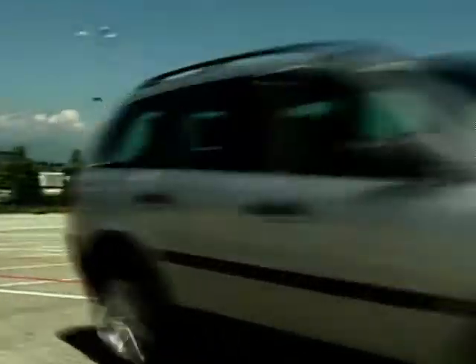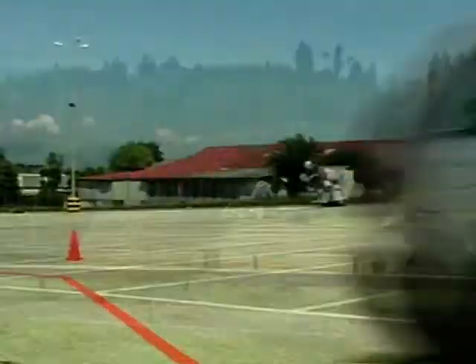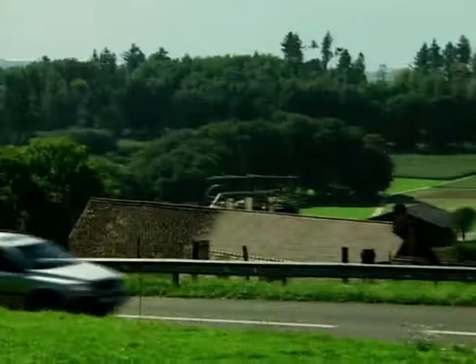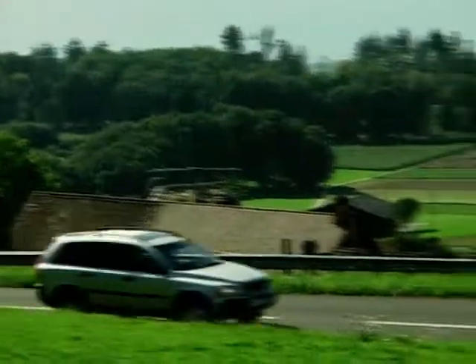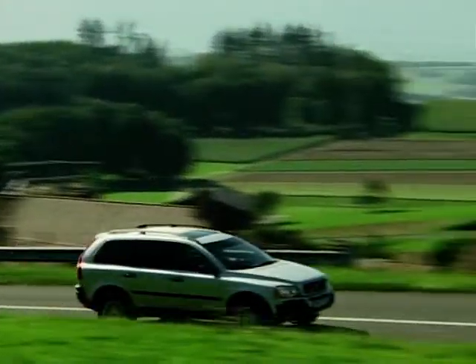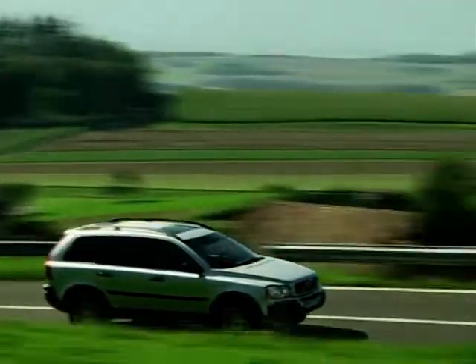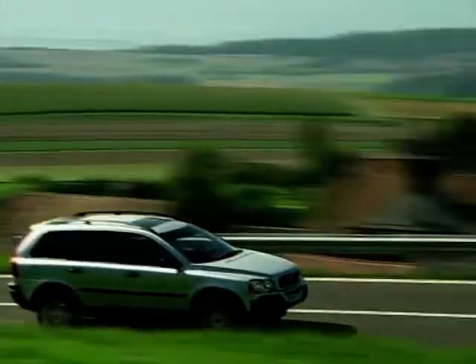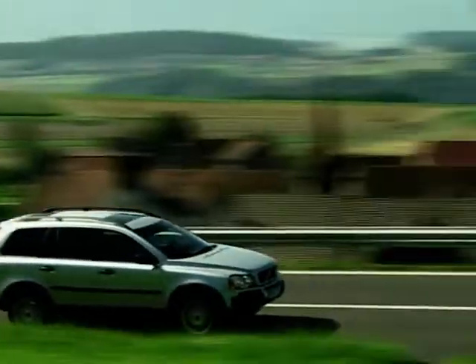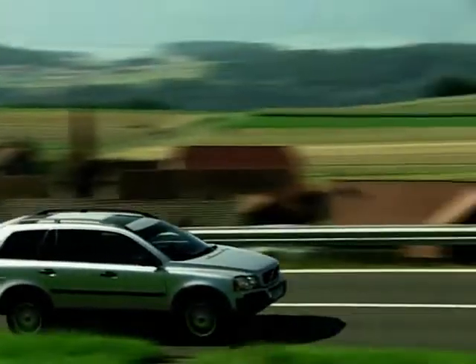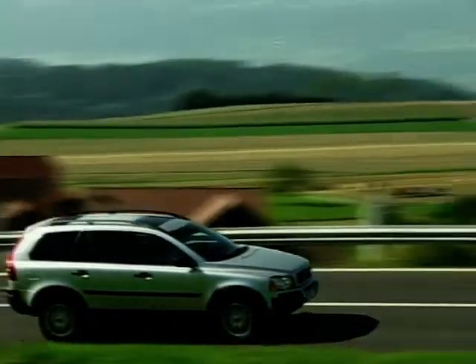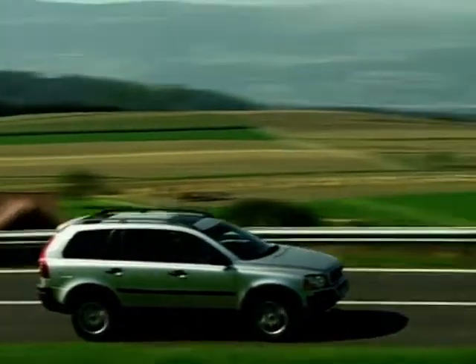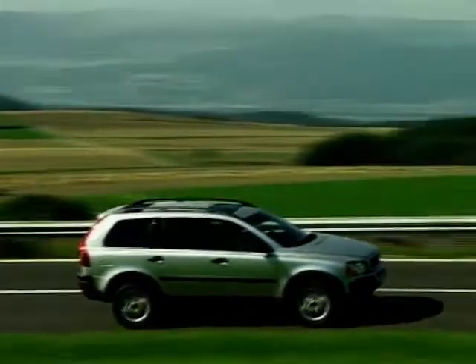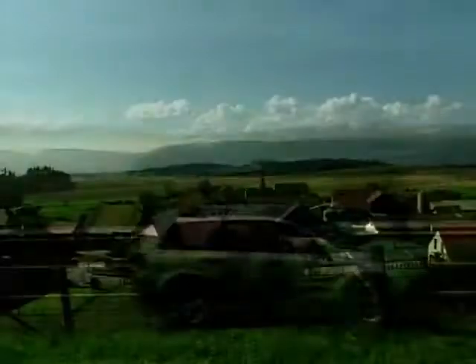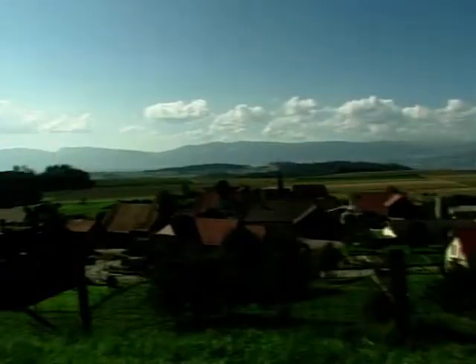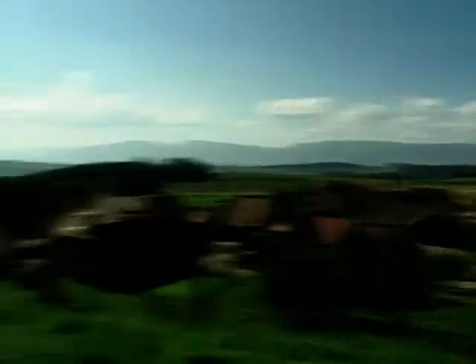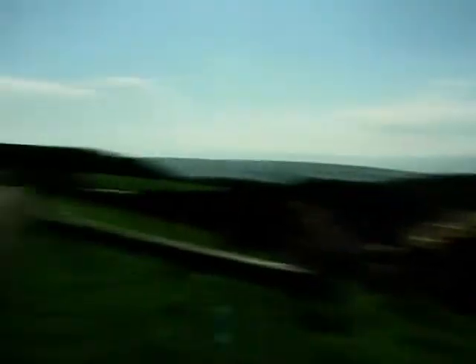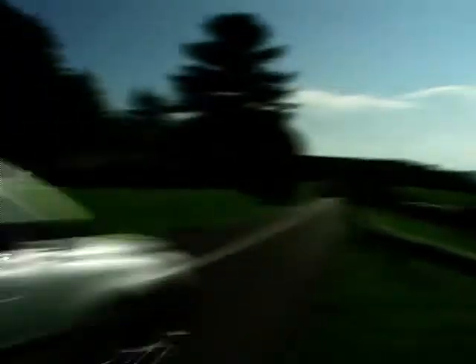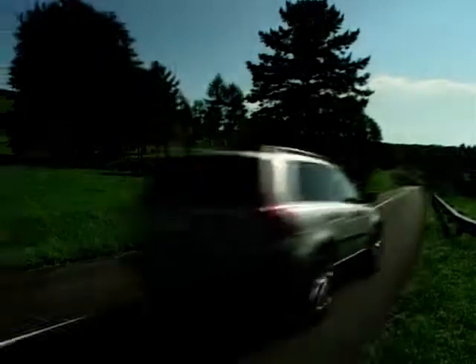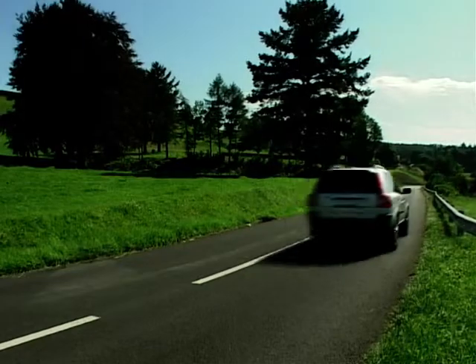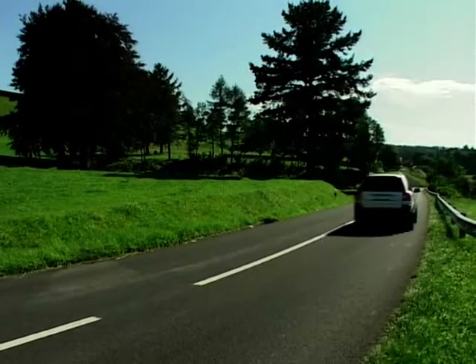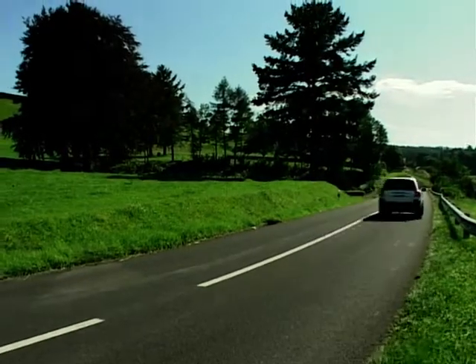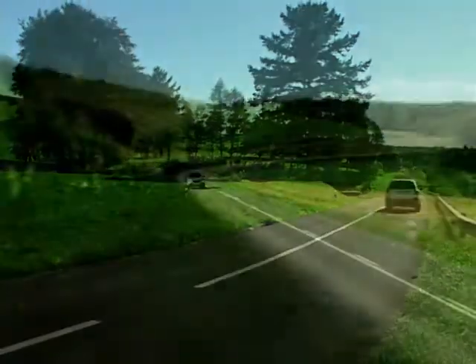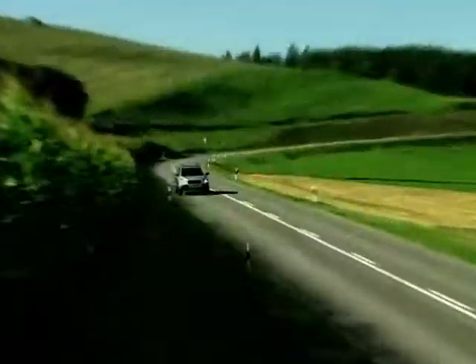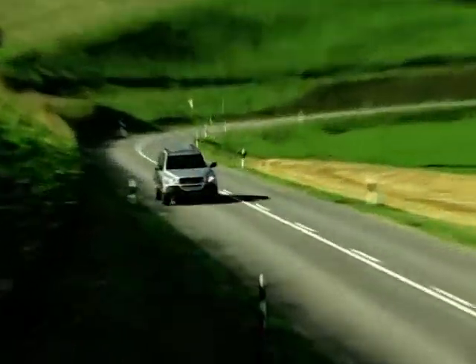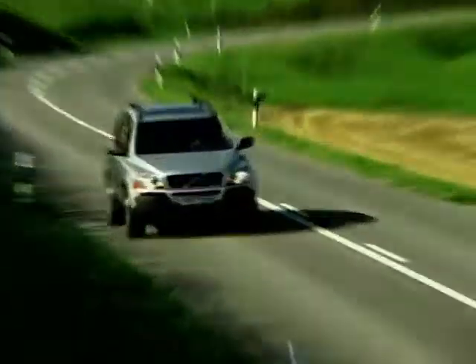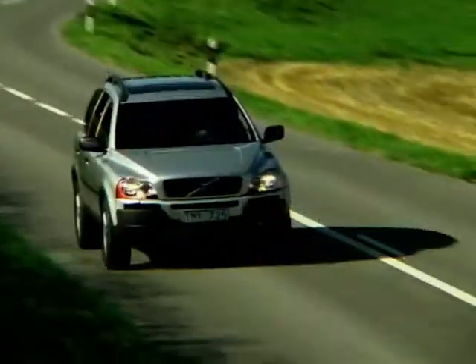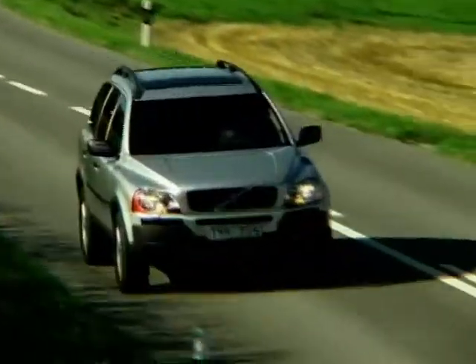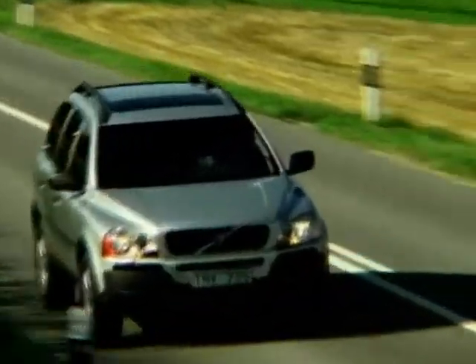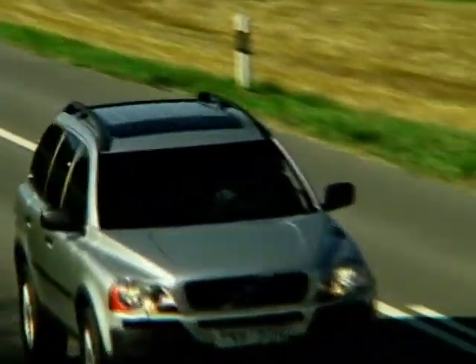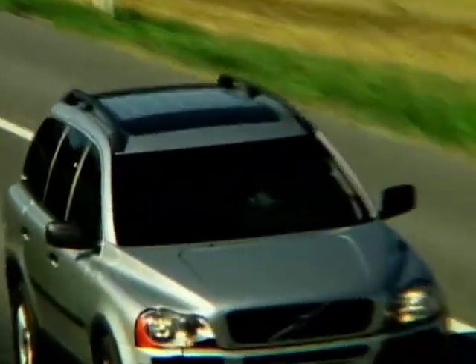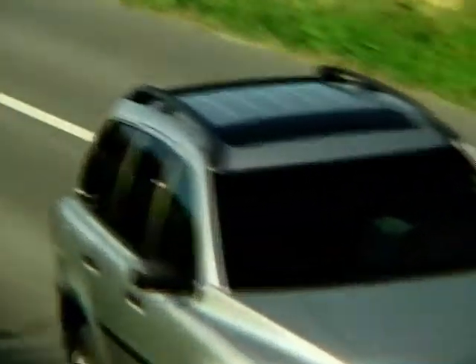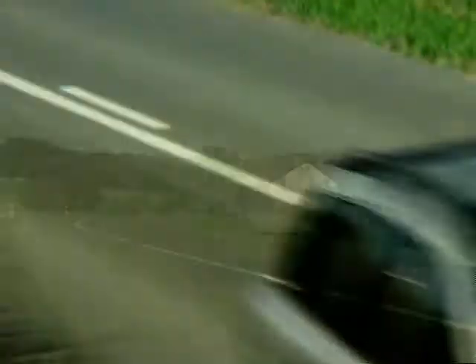When it goes on sale towards the end of the year, you can expect to pay under 30 grand for the XC90 diesel, which is similar to the Mercedes M-Class but around five grand cheaper than the similar spec BMW.